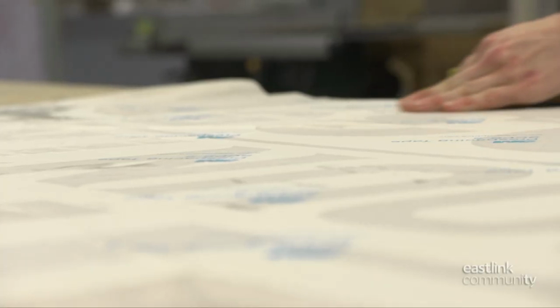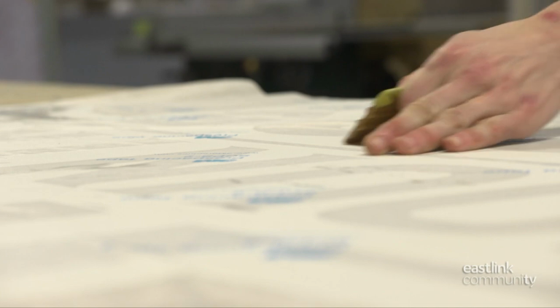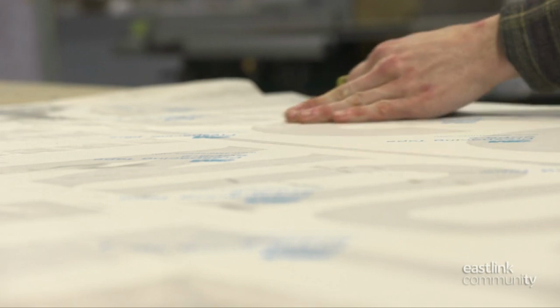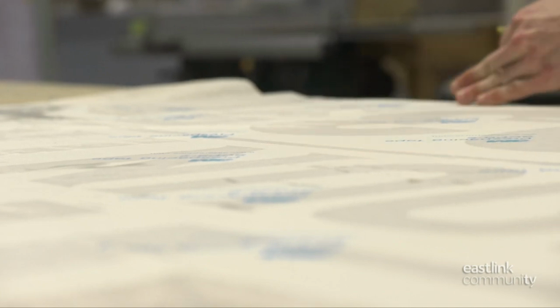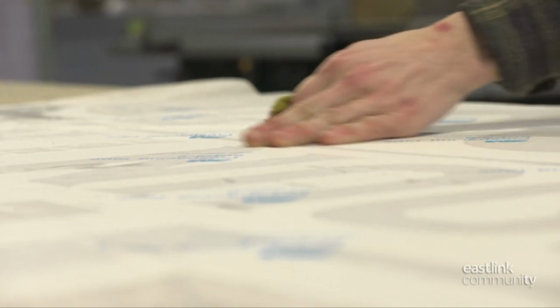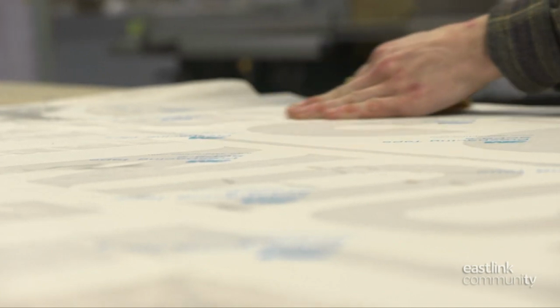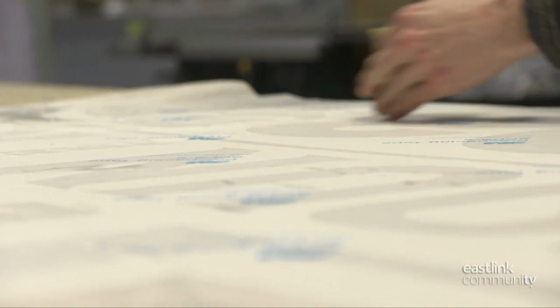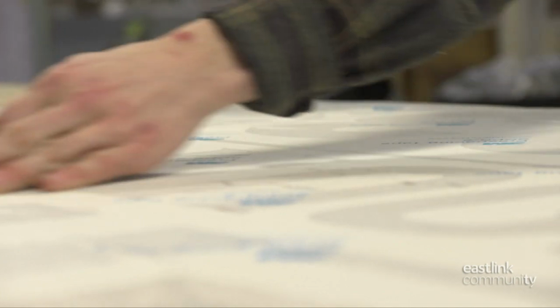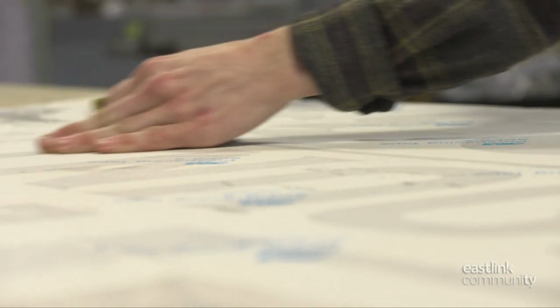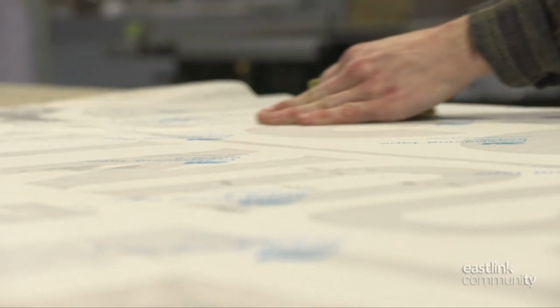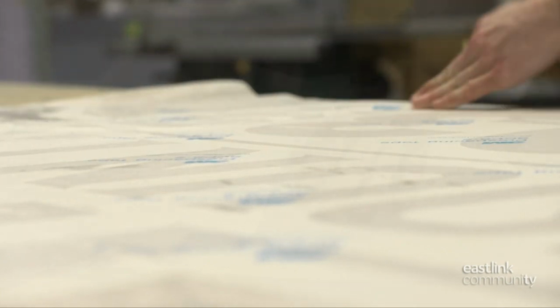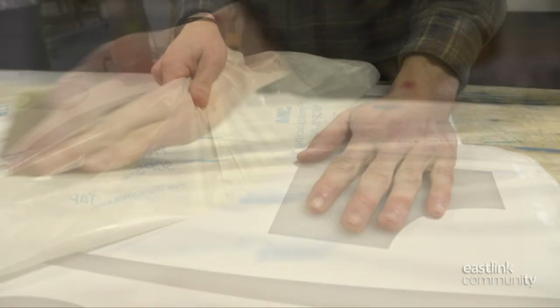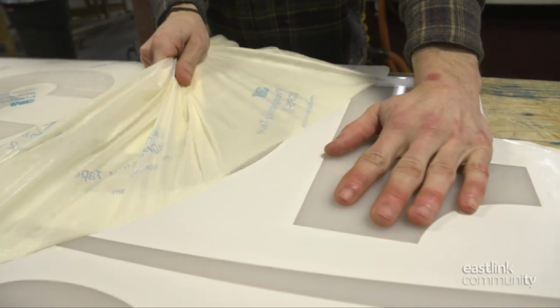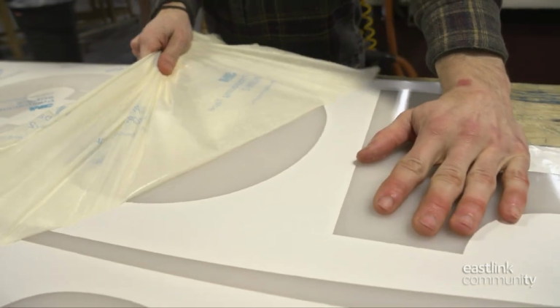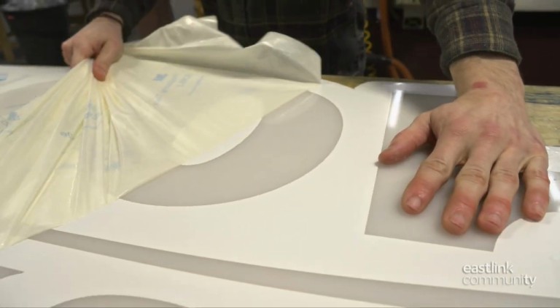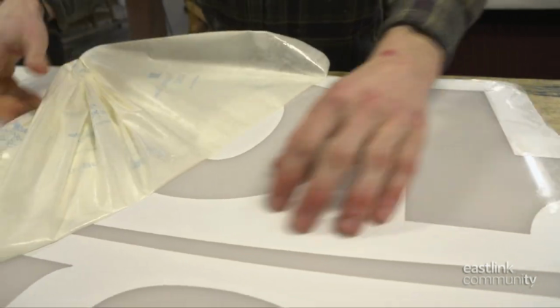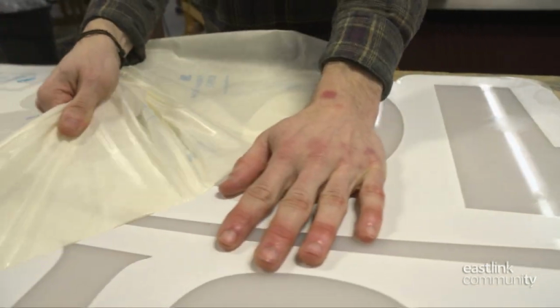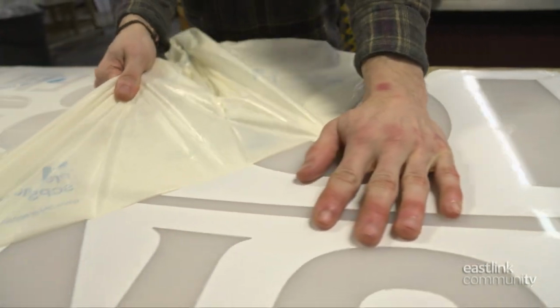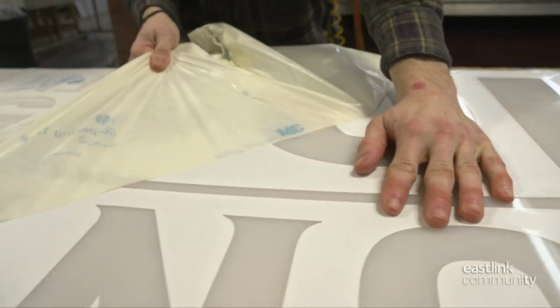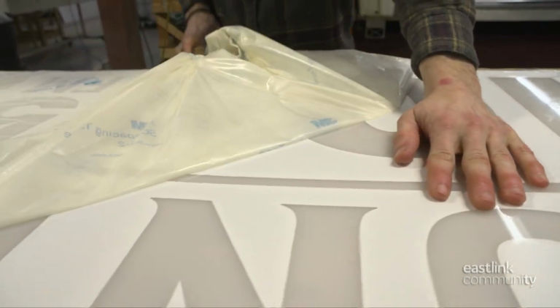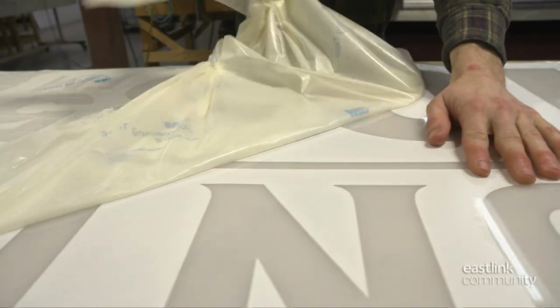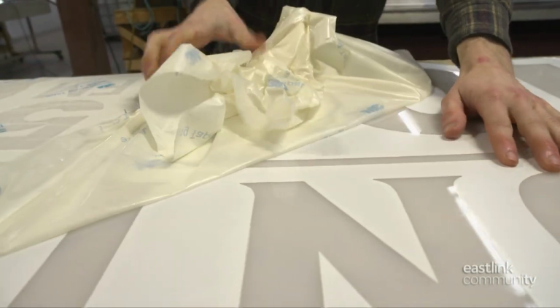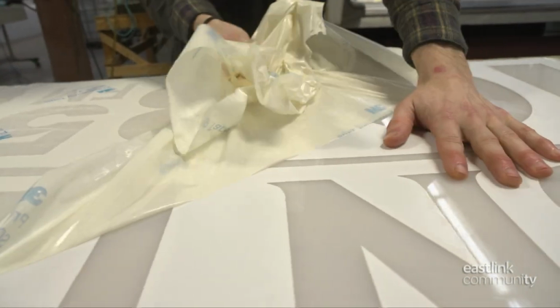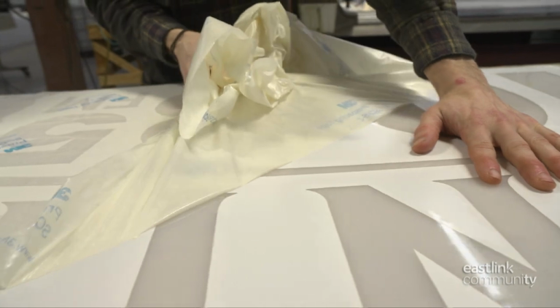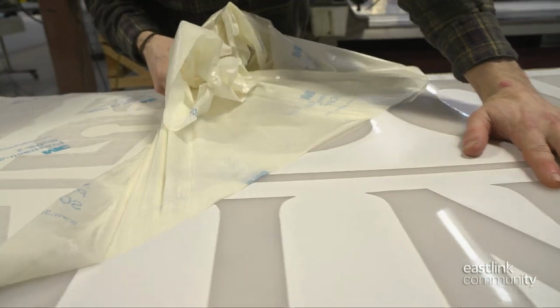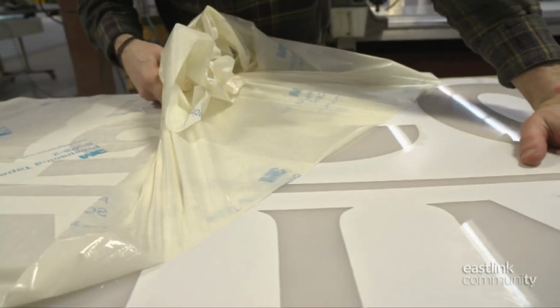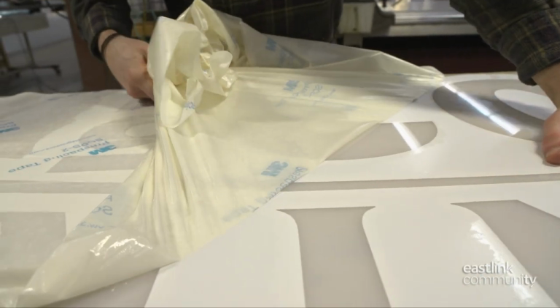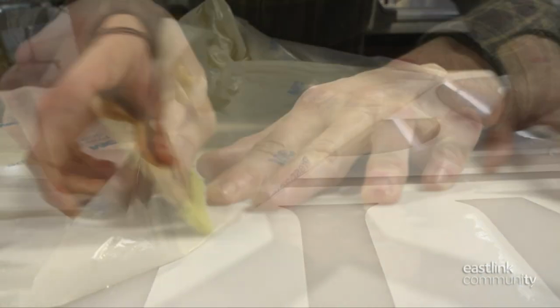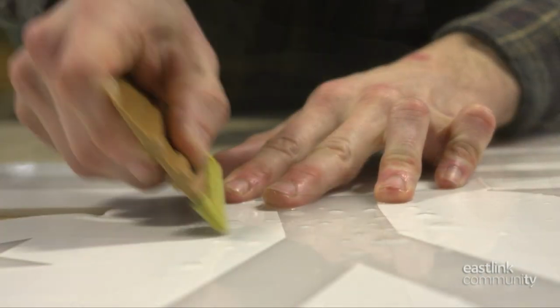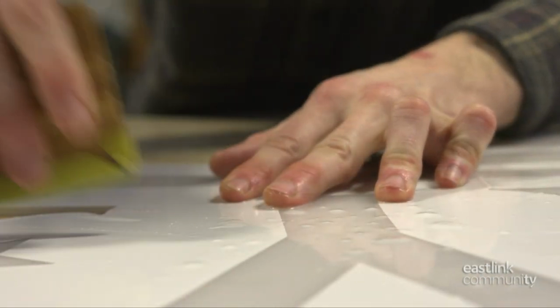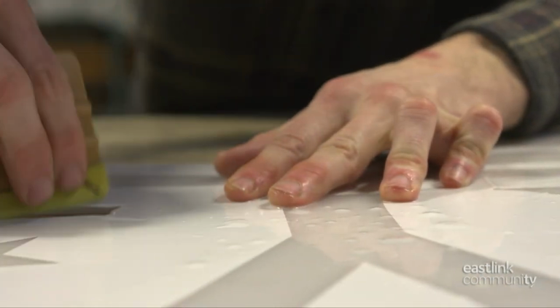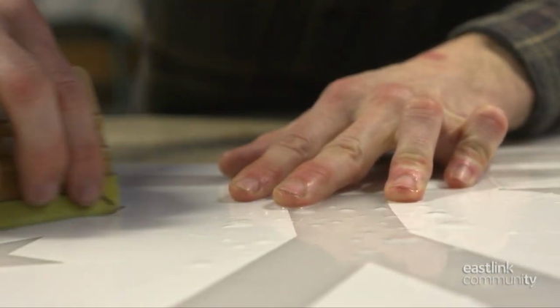There can be no bubbles between the vinyl and the sign material. Bubbles would appear as dark spots when the sign is illuminated. After sitting for a few minutes, the masking is slowly removed to reveal the graphic. The bond is checked and touched up where needed.